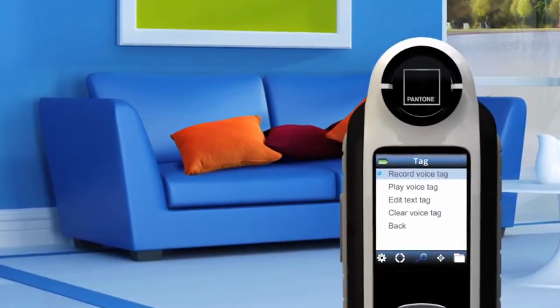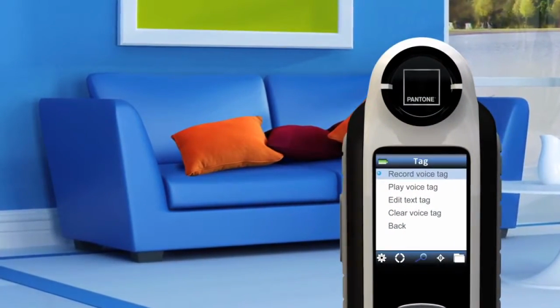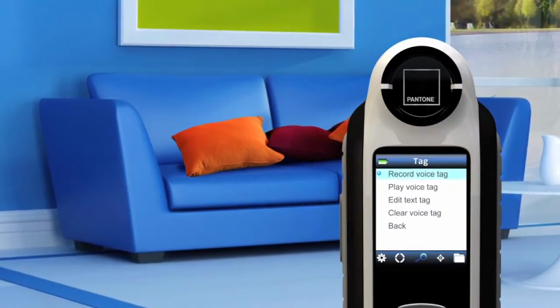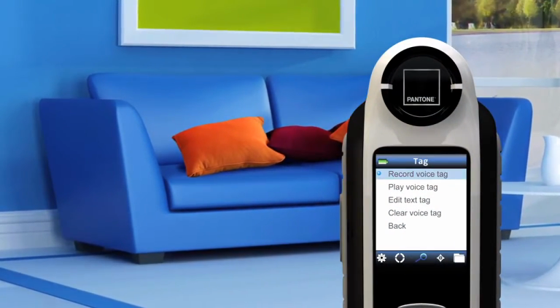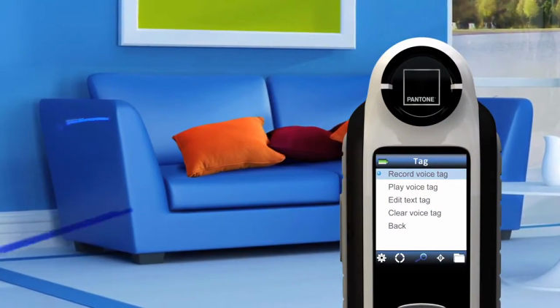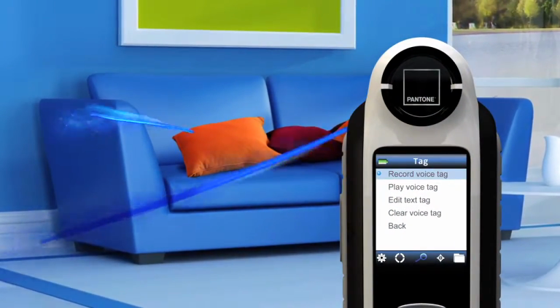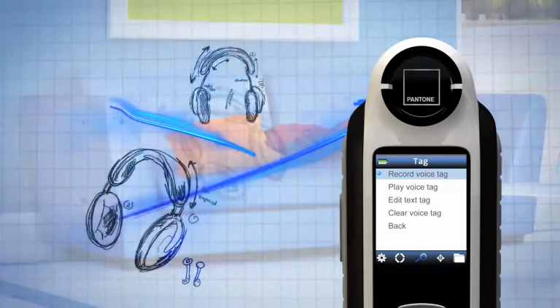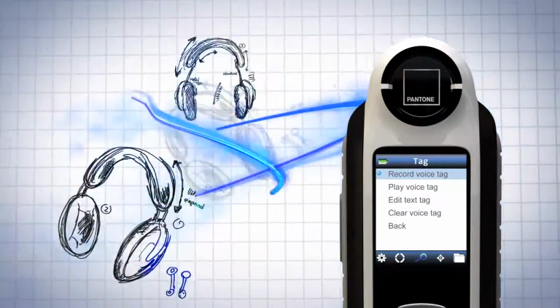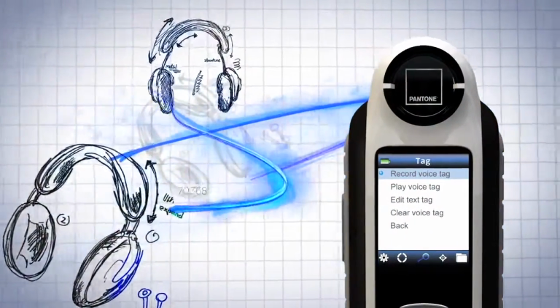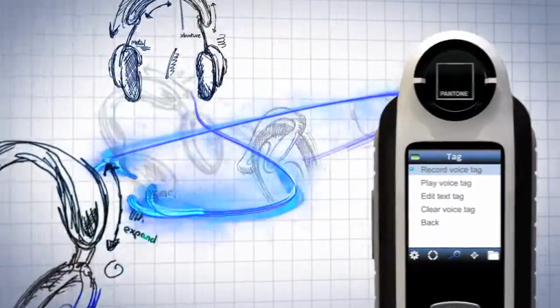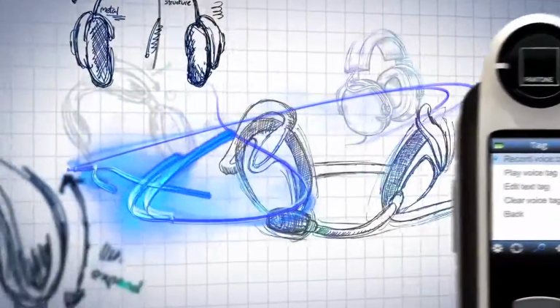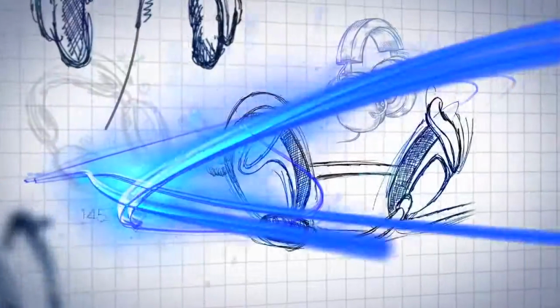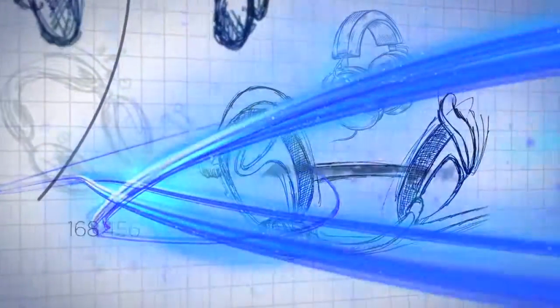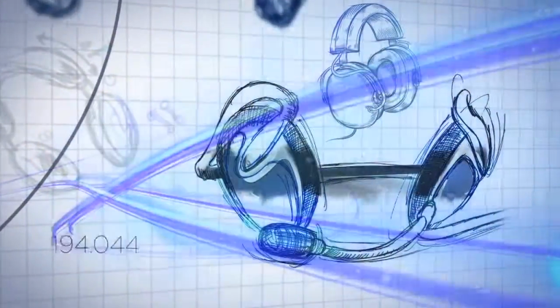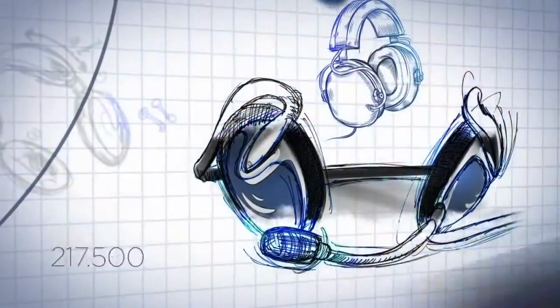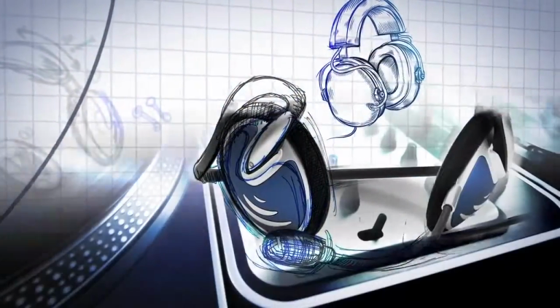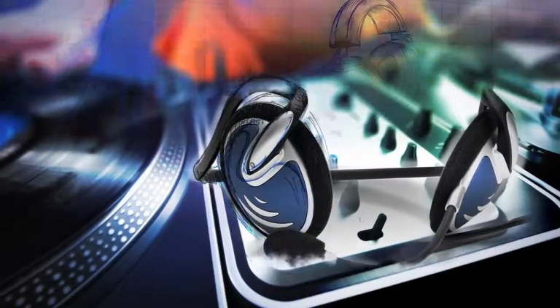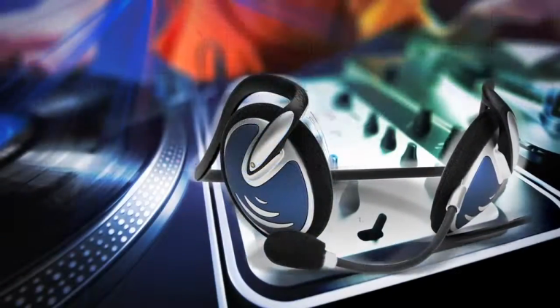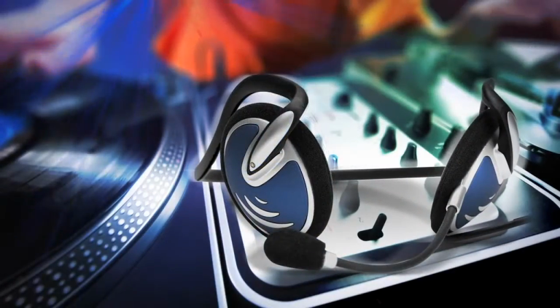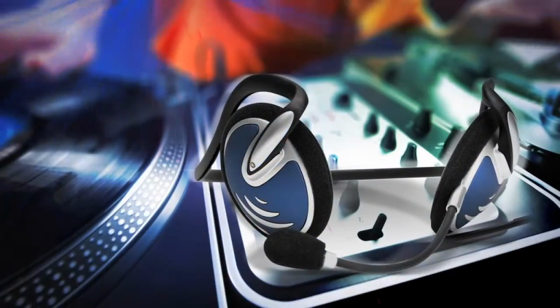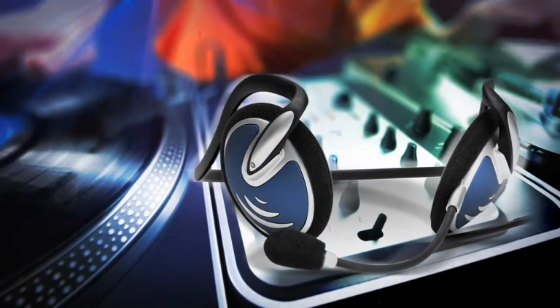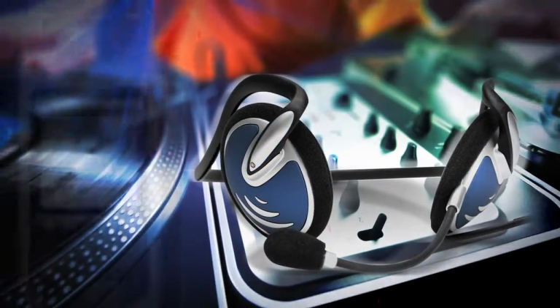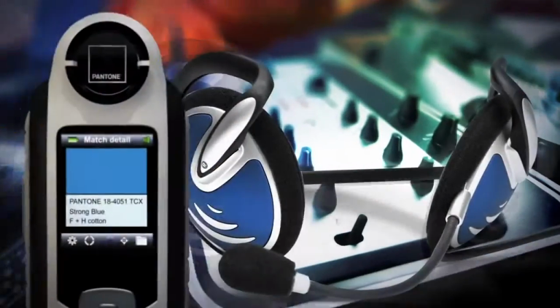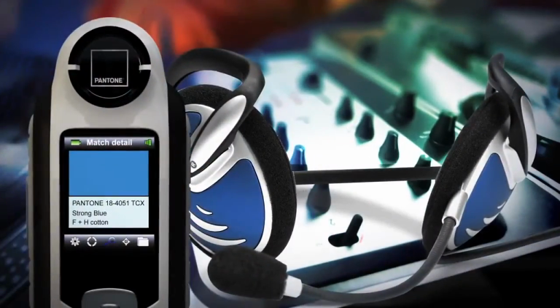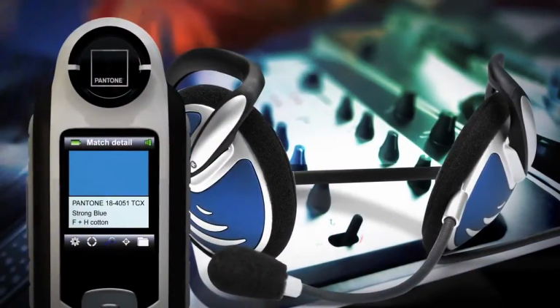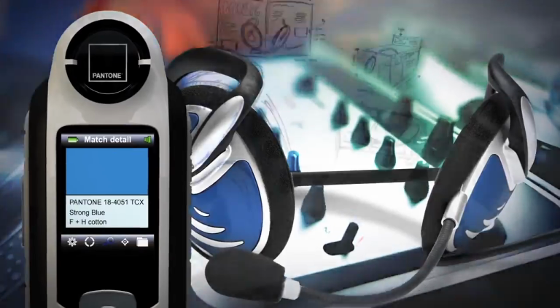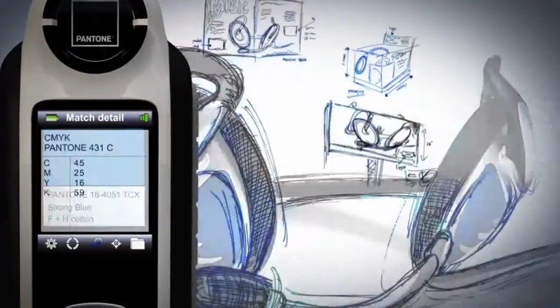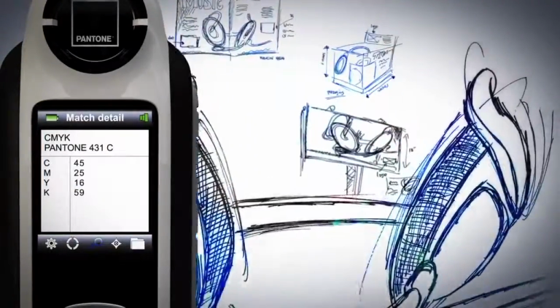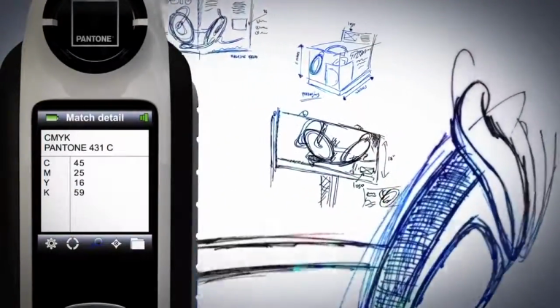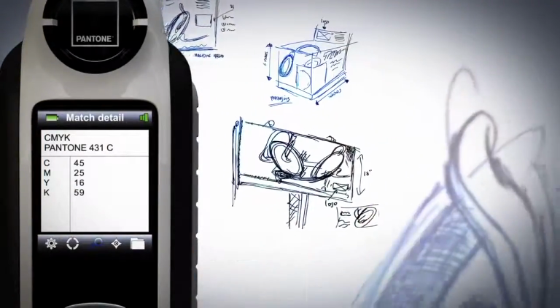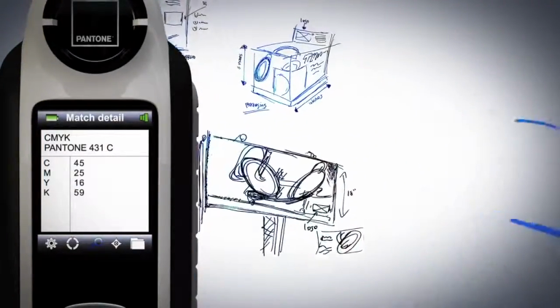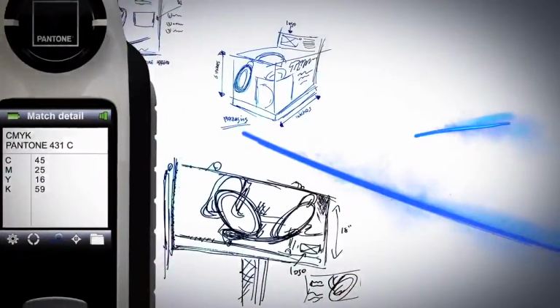And with Capture's voice tag feature, you can record a message expressing your immediate inspiration. Vibrant color lives all around us. Grab it and convert those colors into print values in a snap.